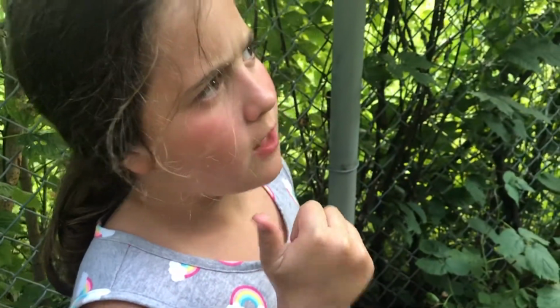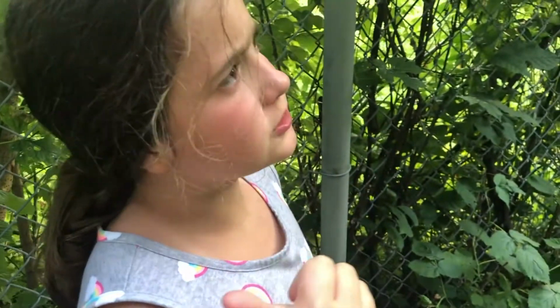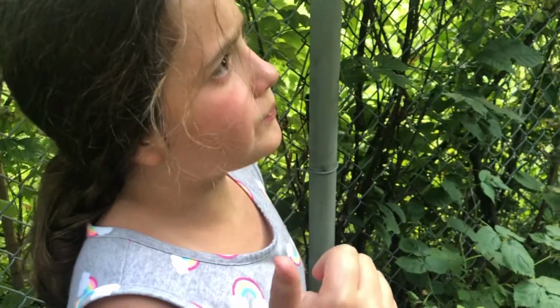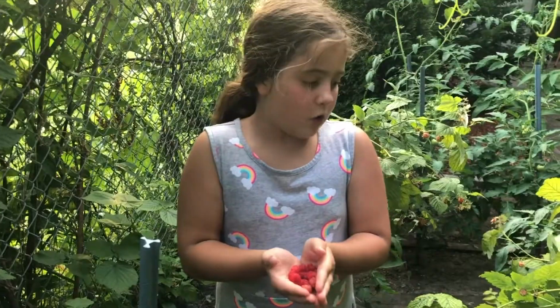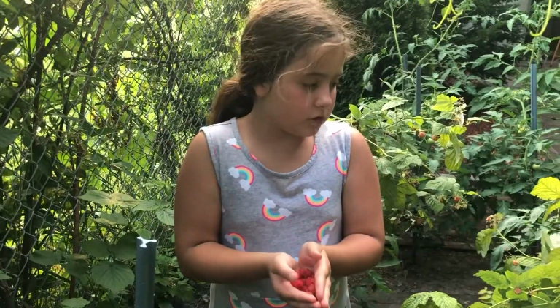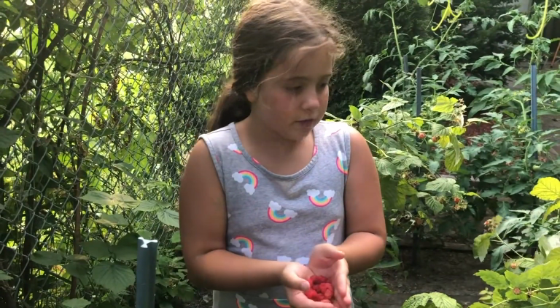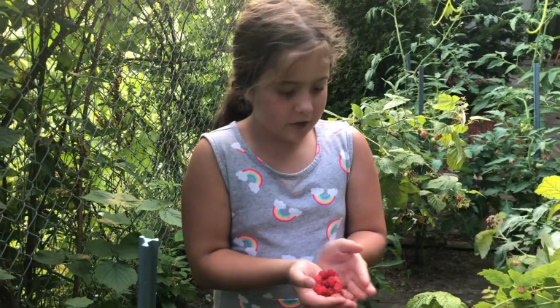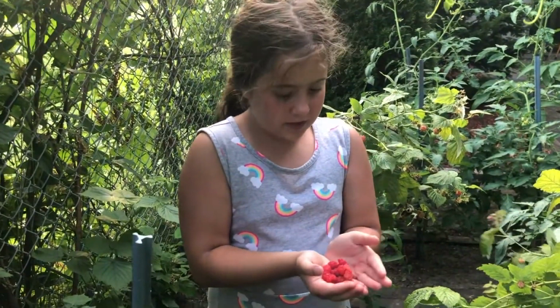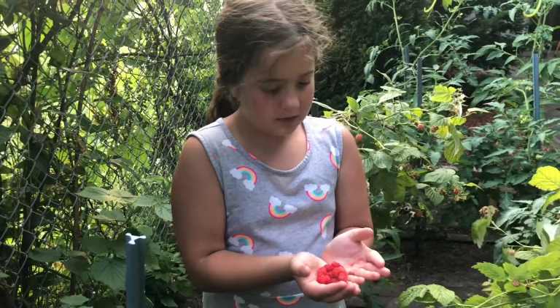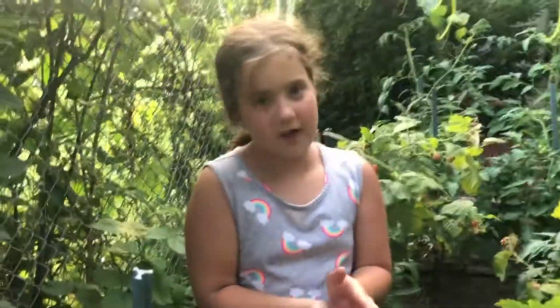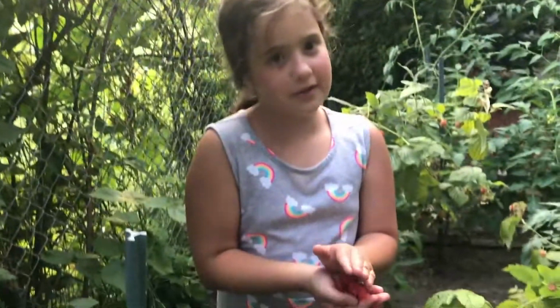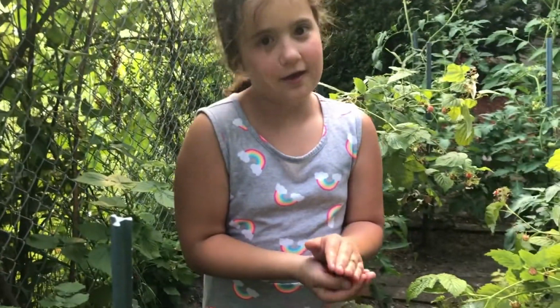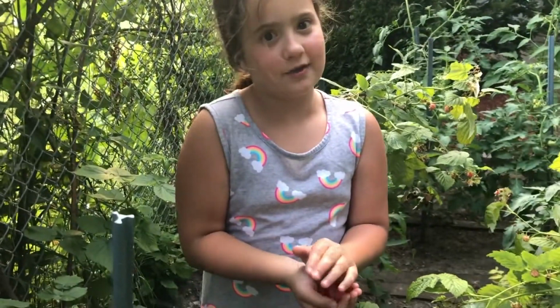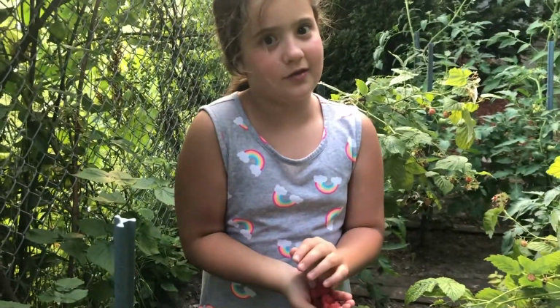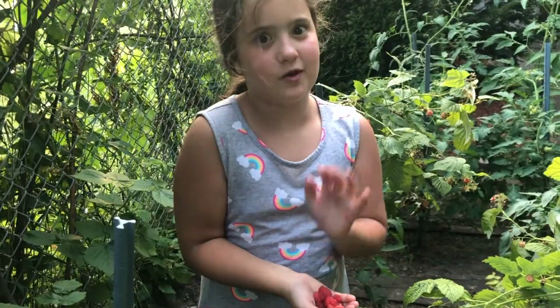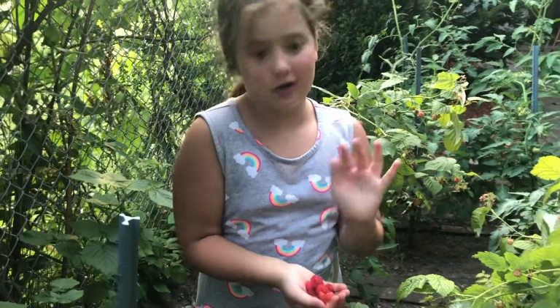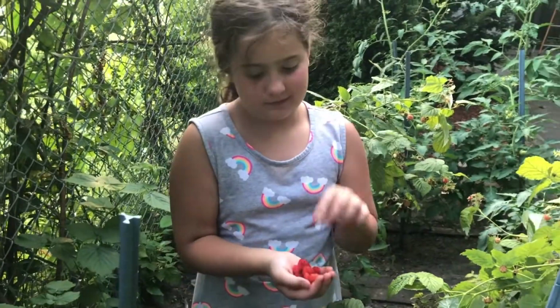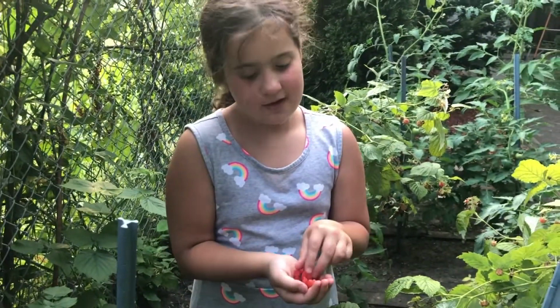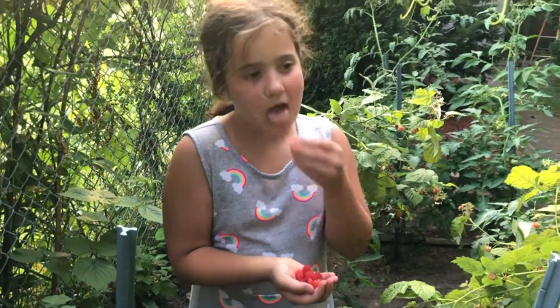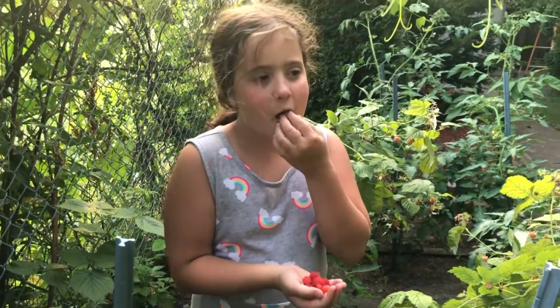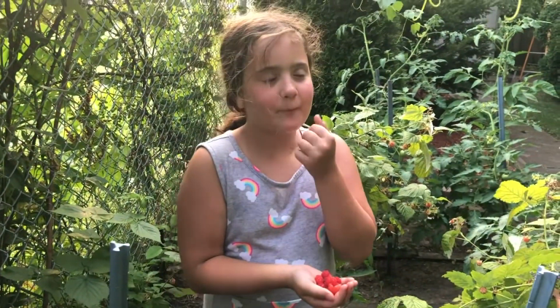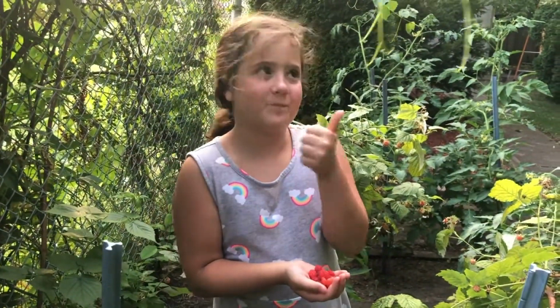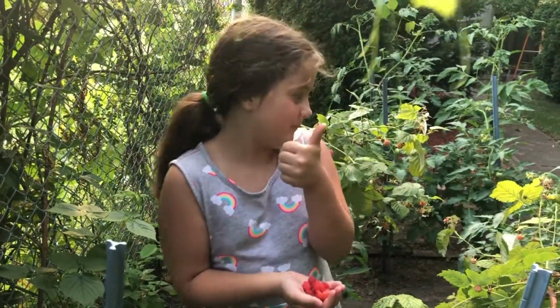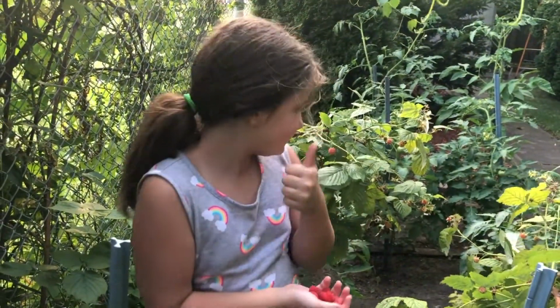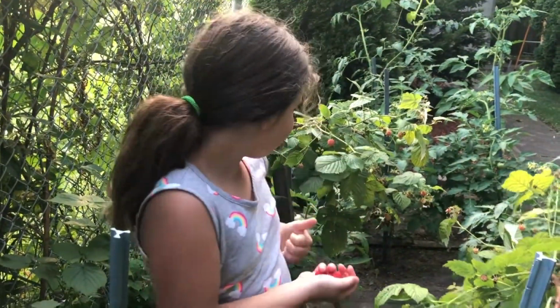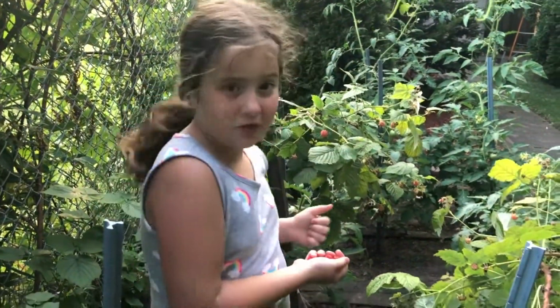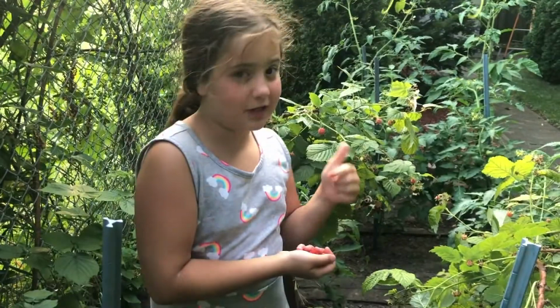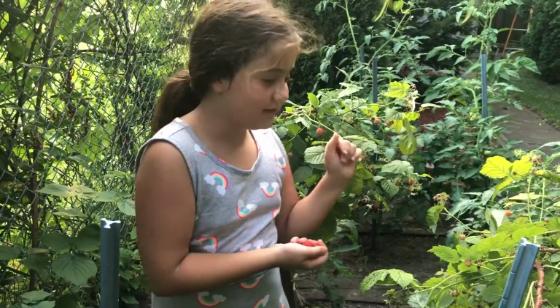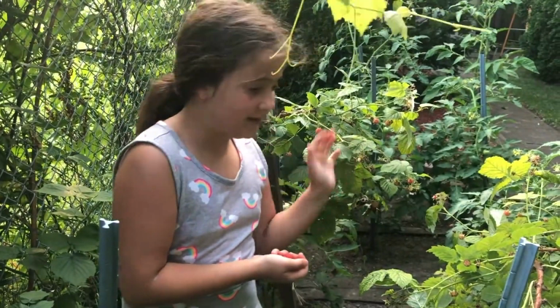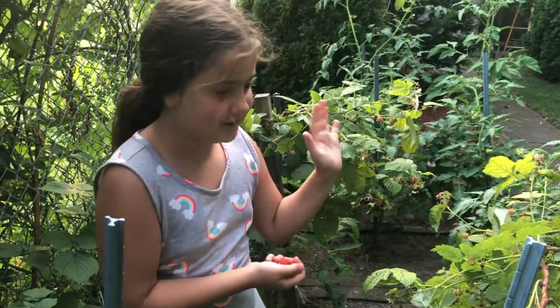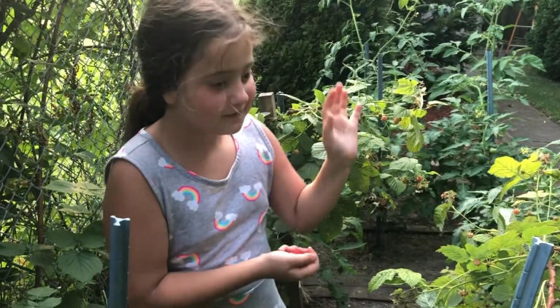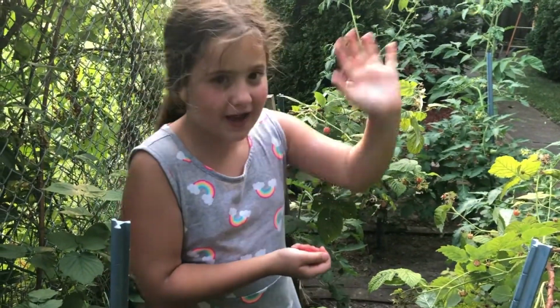Awesome. I hope you enjoyed the raspberry picking. Have a great day and try them. They're awesome. They're definitely good, I can tell you. Bye bye.